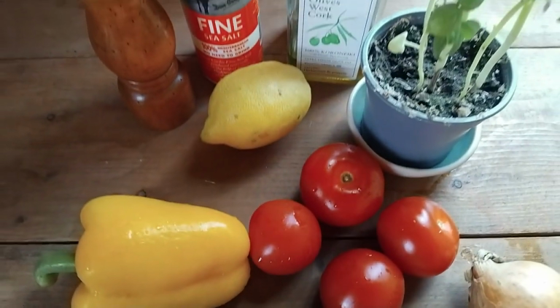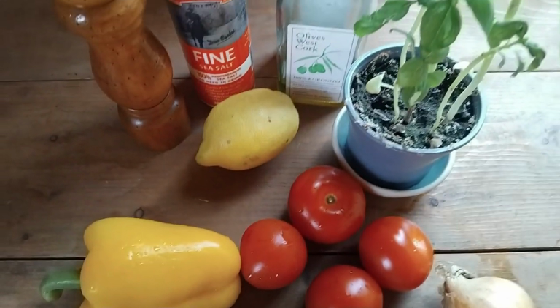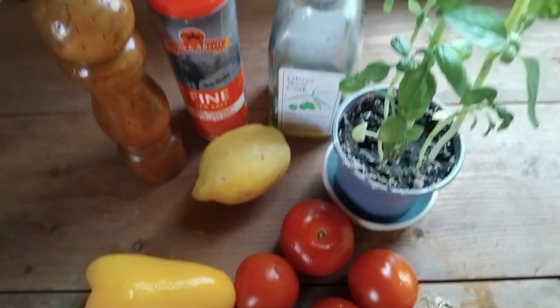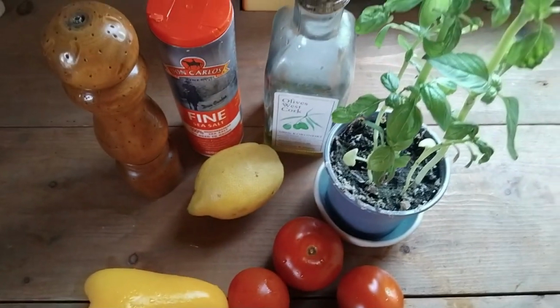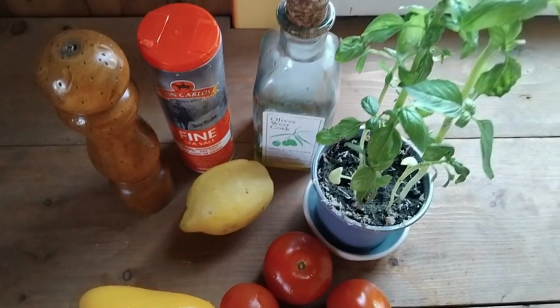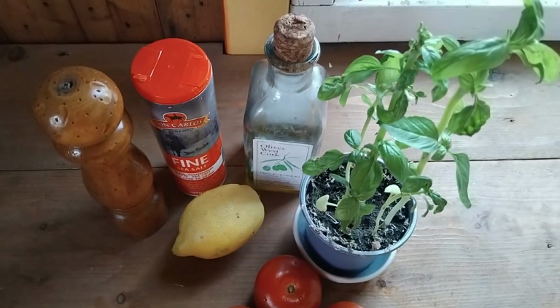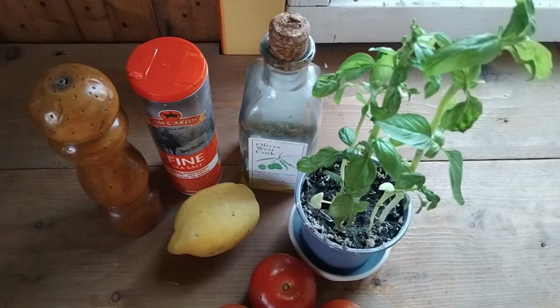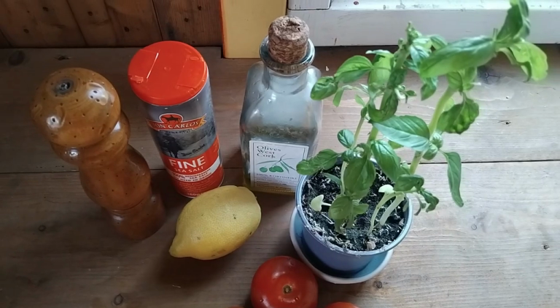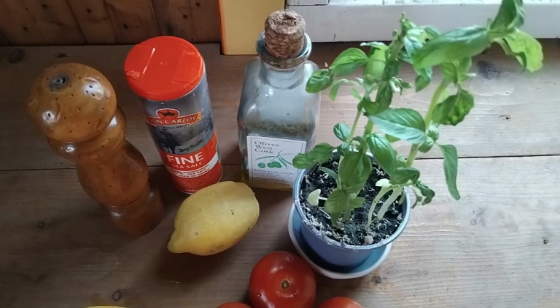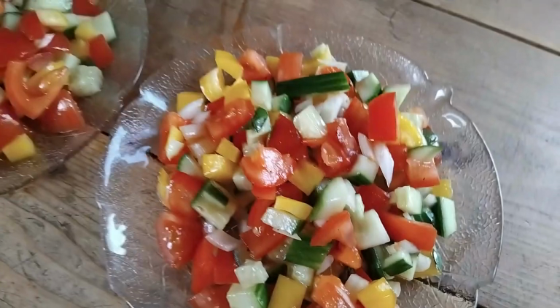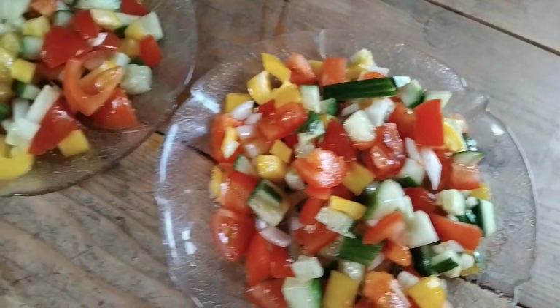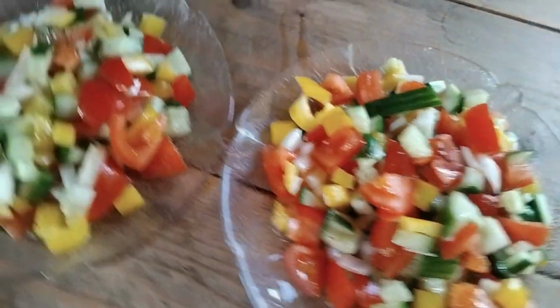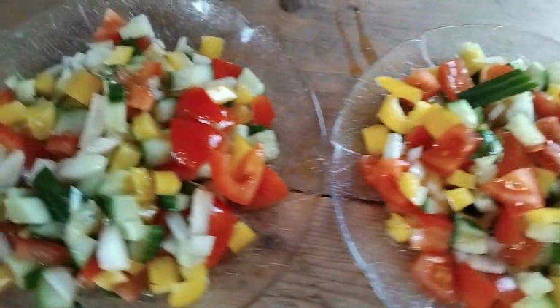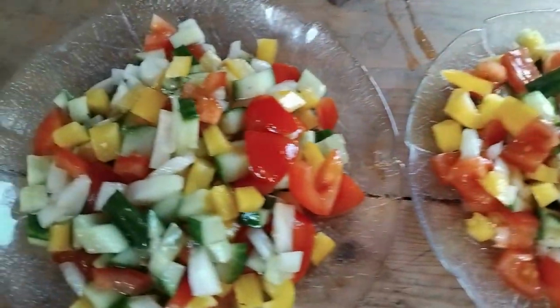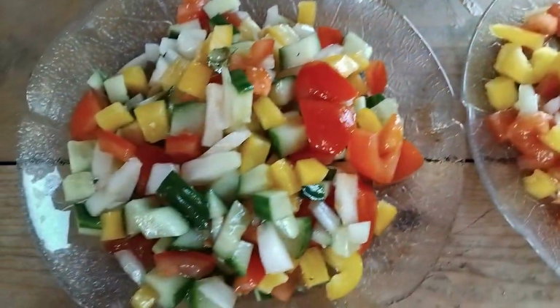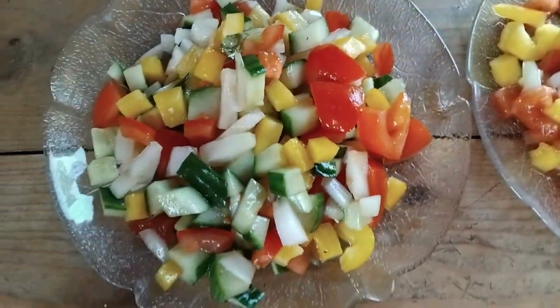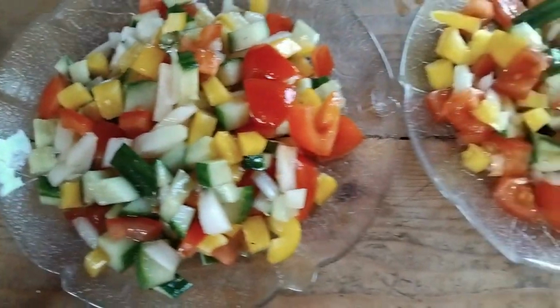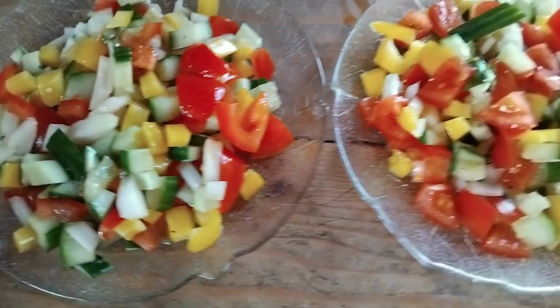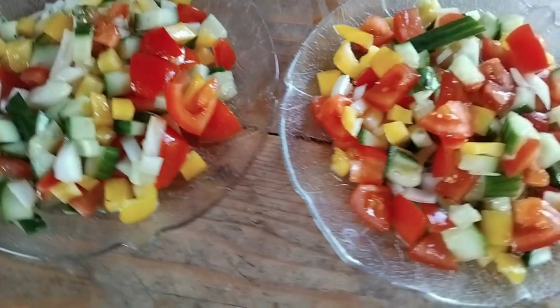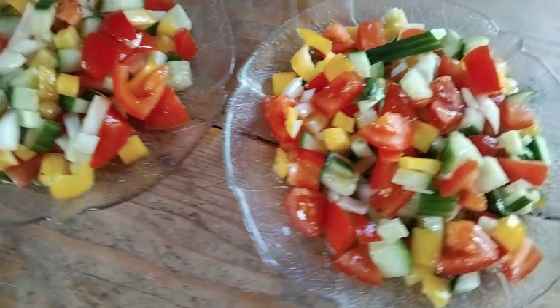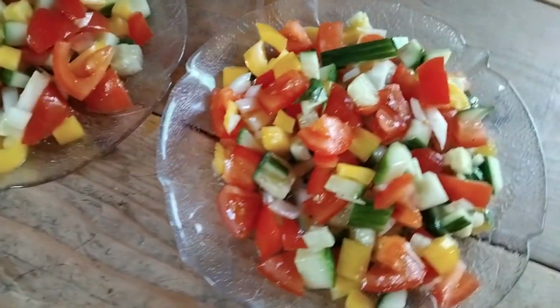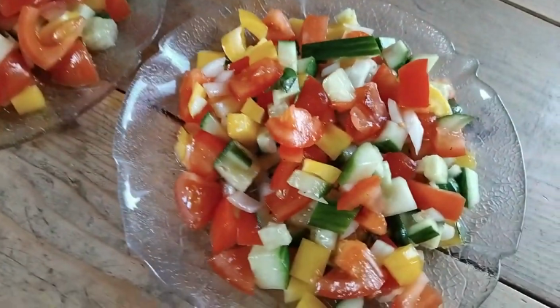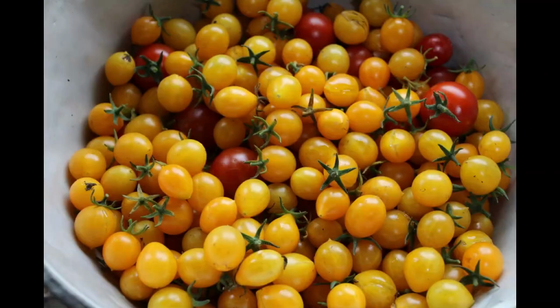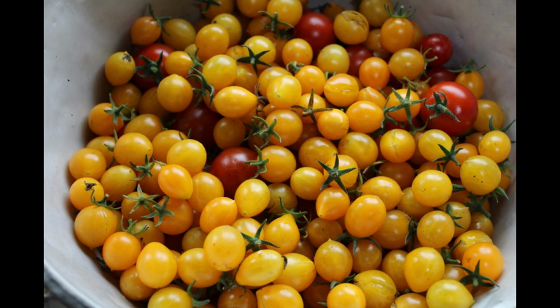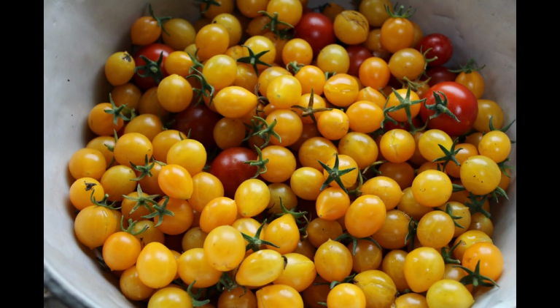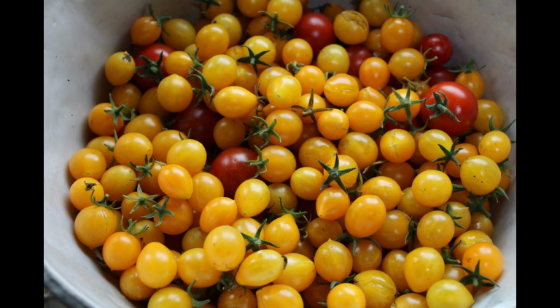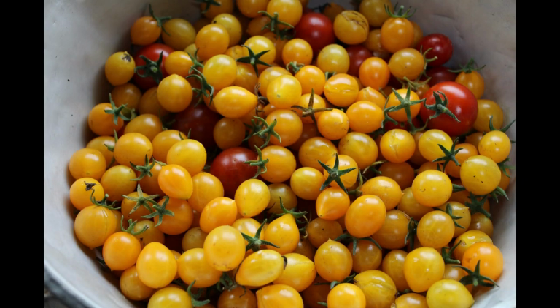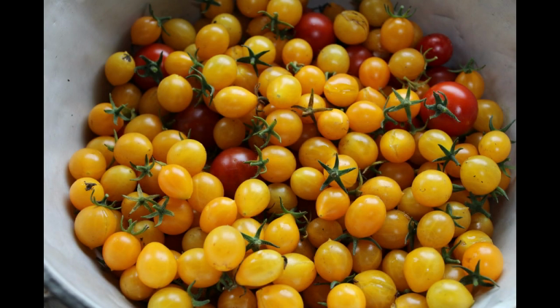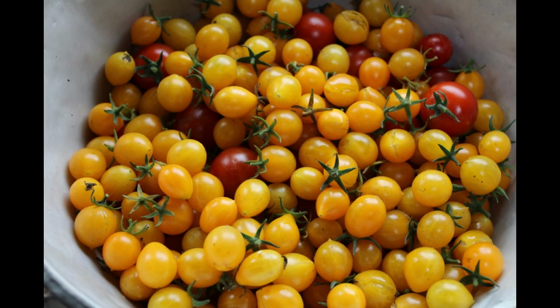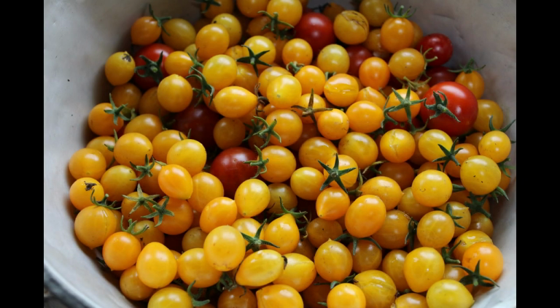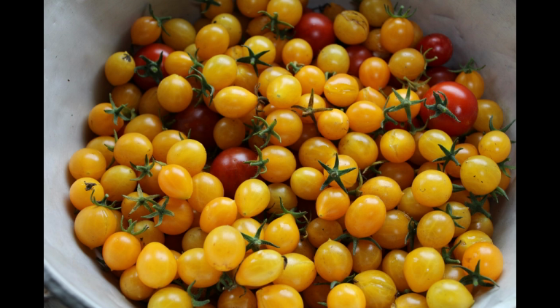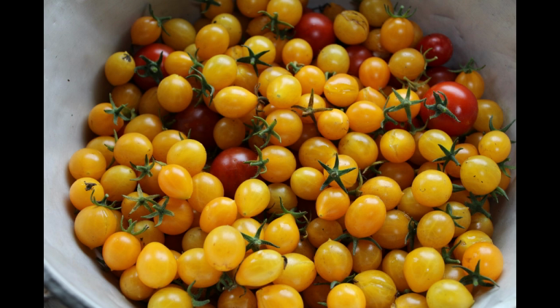Hello and welcome back to the Wild Cherry Farm. Today I want to share an easy lunch recipe with you — a quick tomato and cucumber salad. This easy salad is especially good if you have your own tomatoes growing in the garden.